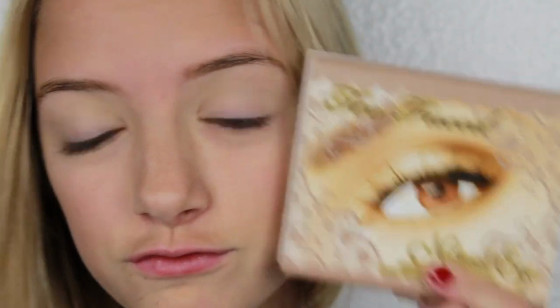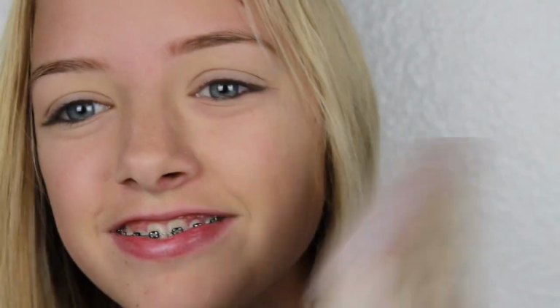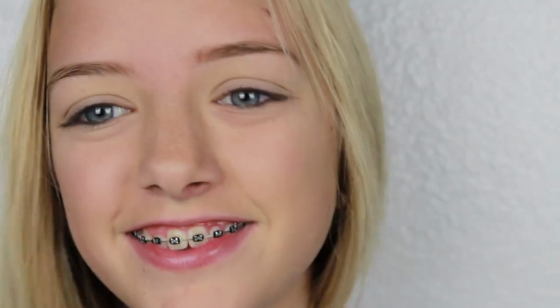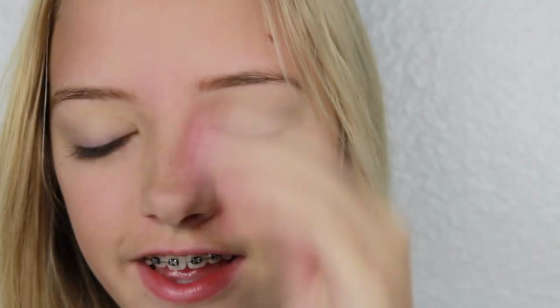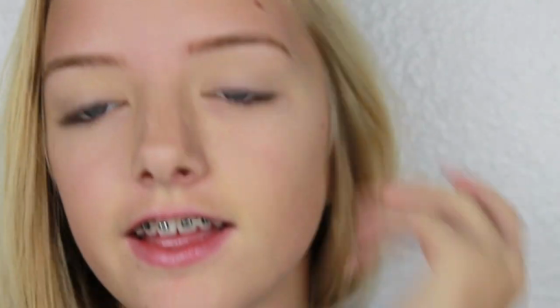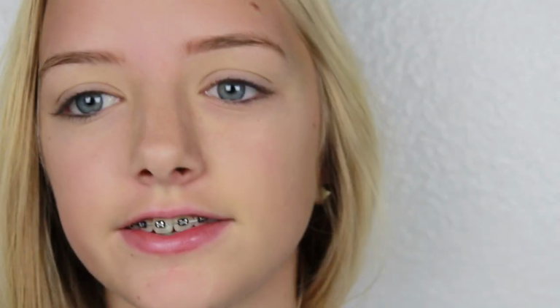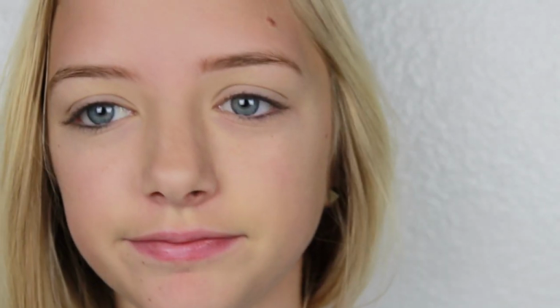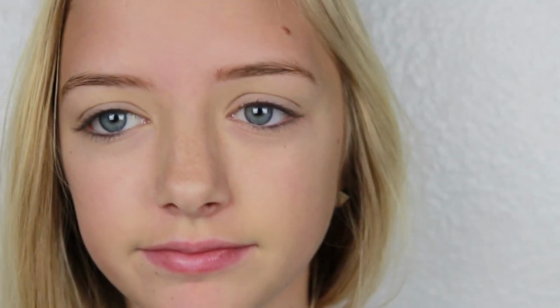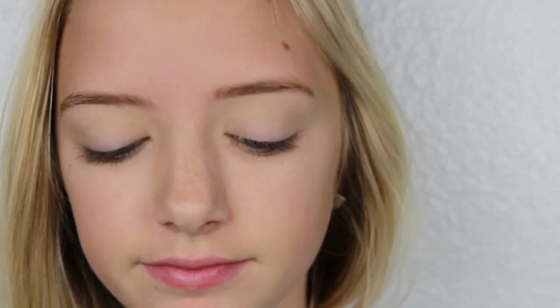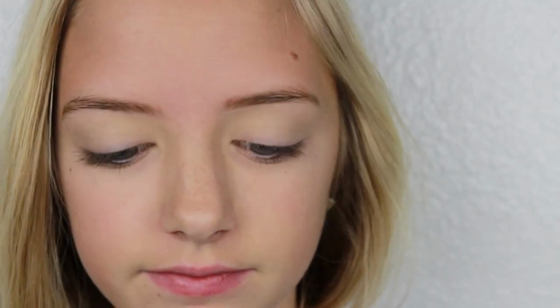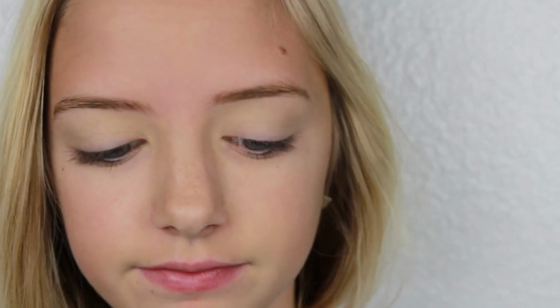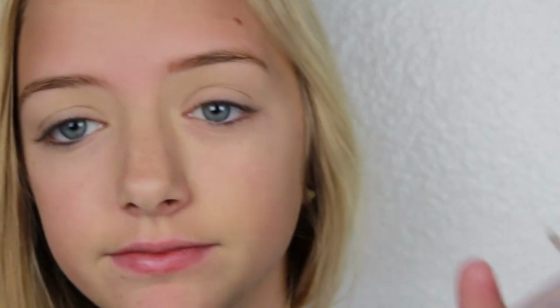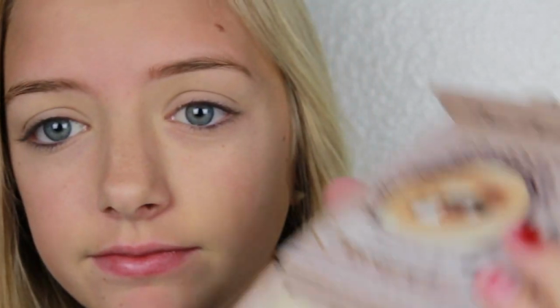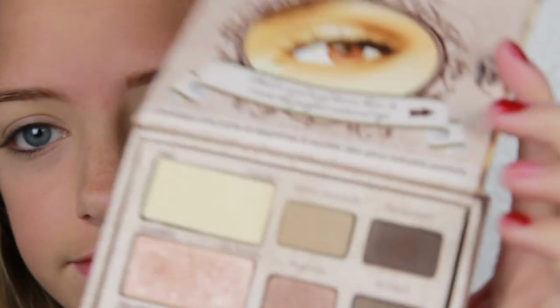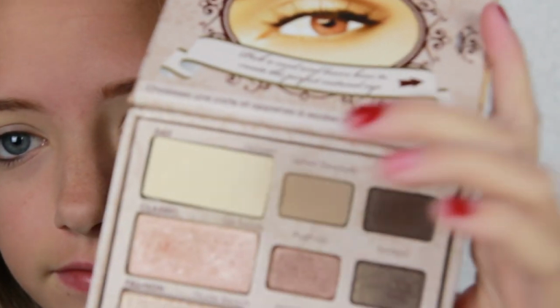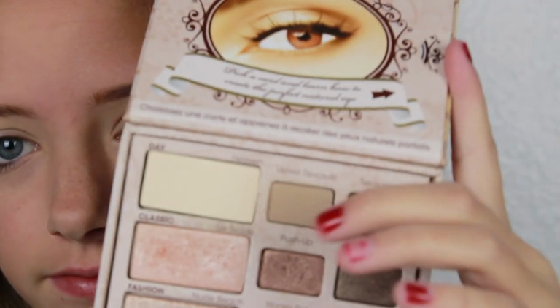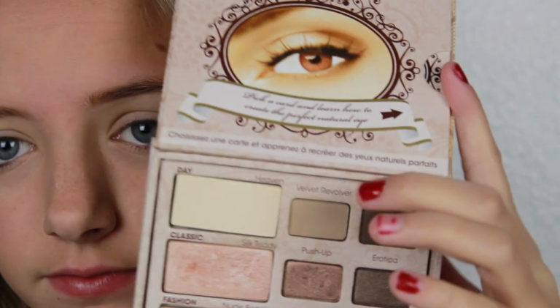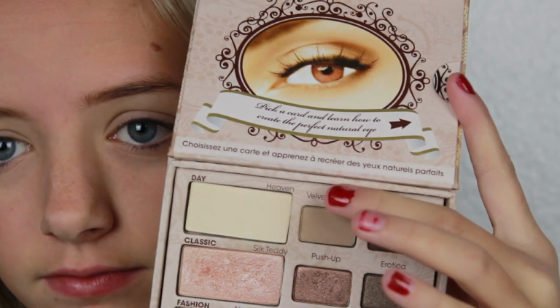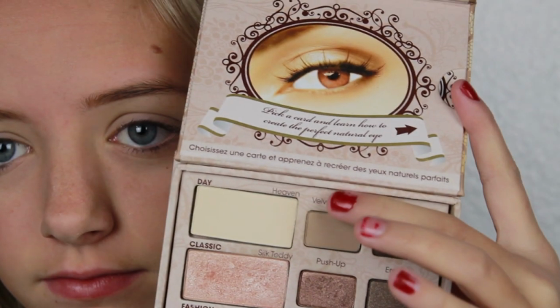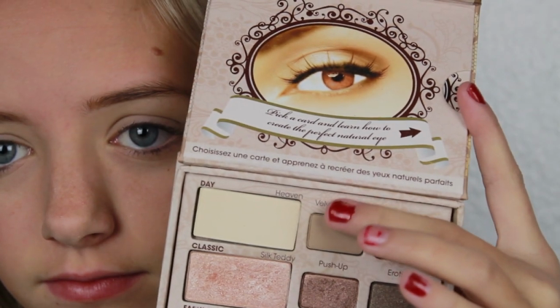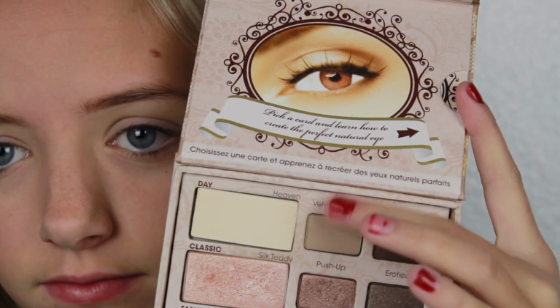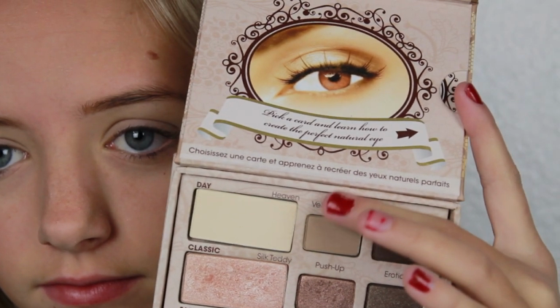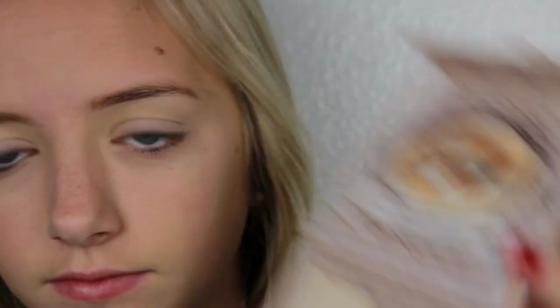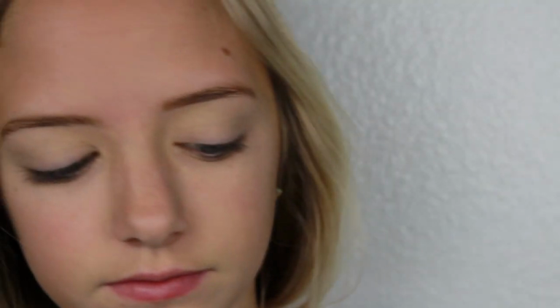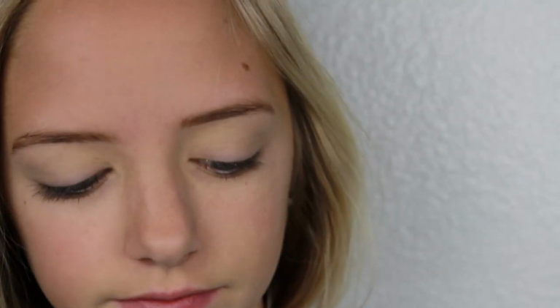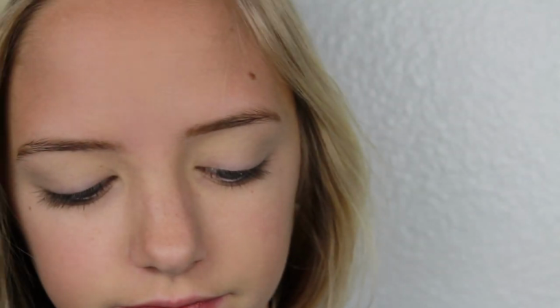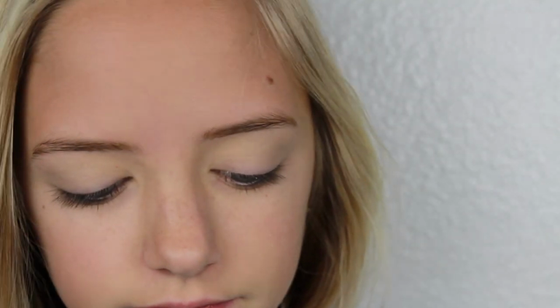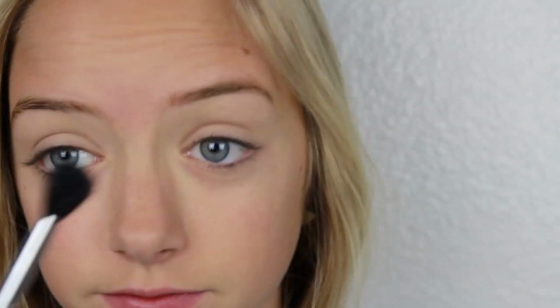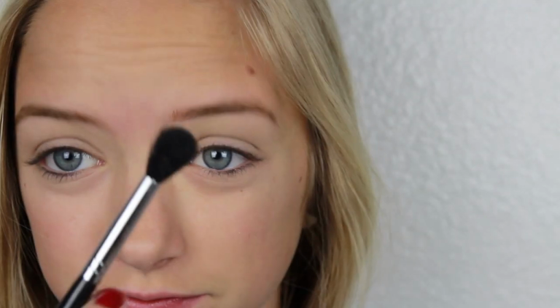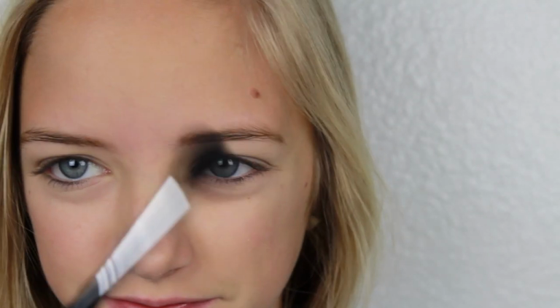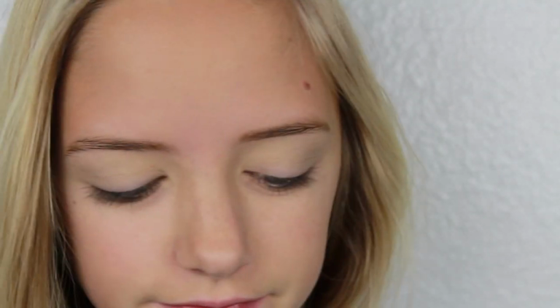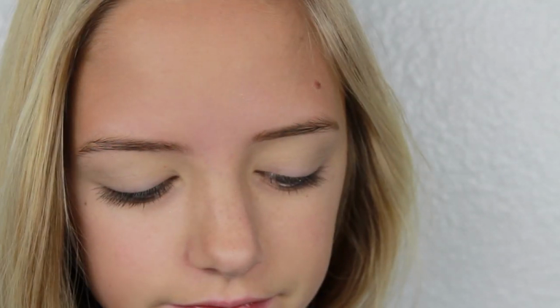Now with my Too Faced Natural Eye Palette, I'm going to be taking the eyeshadow Velvet Revolver — it's just a matte brown — and I'm going to be putting that into my crease and blending it out.